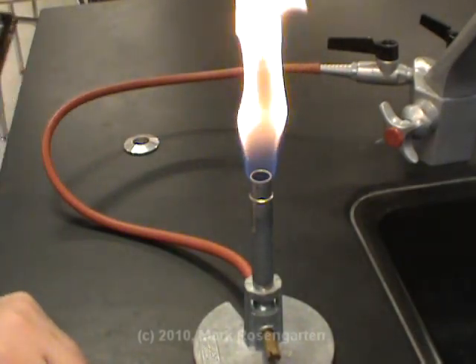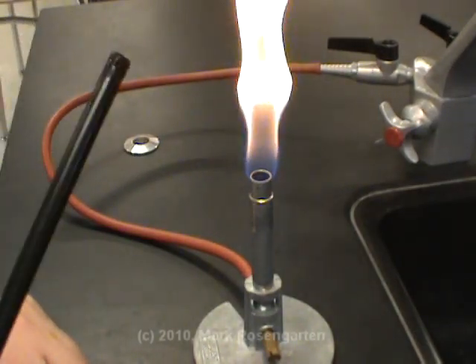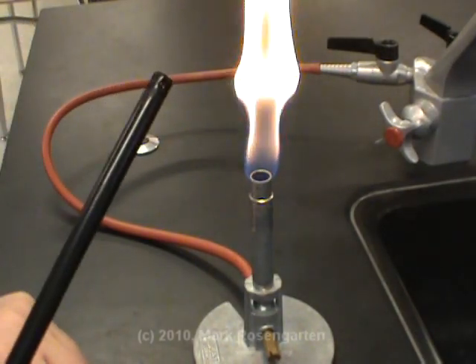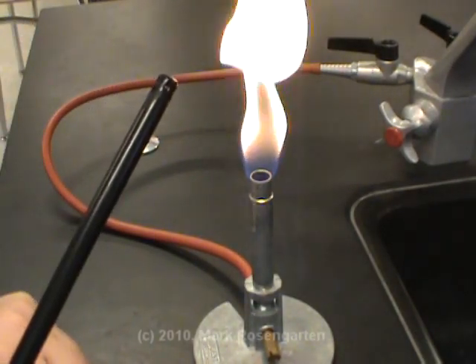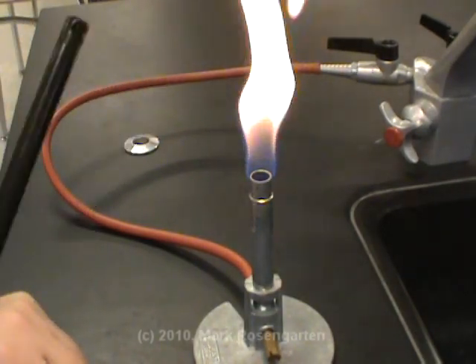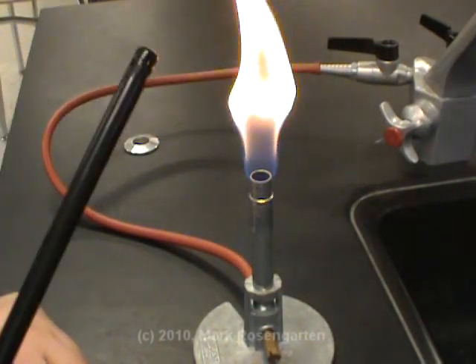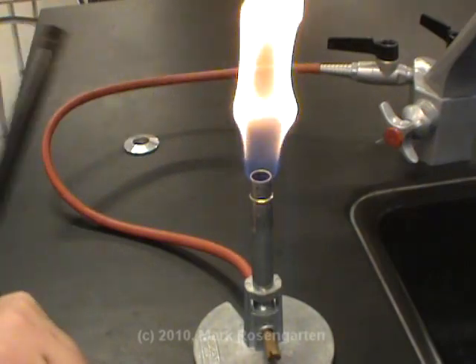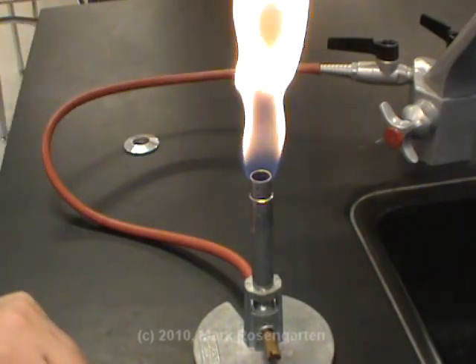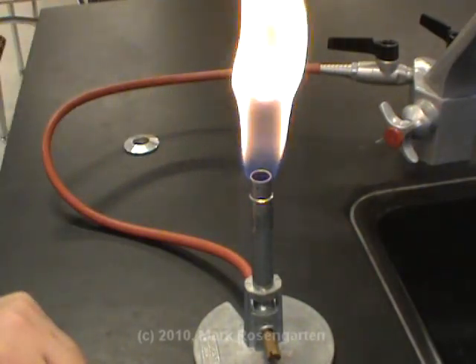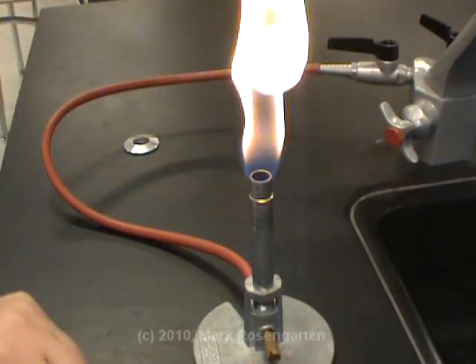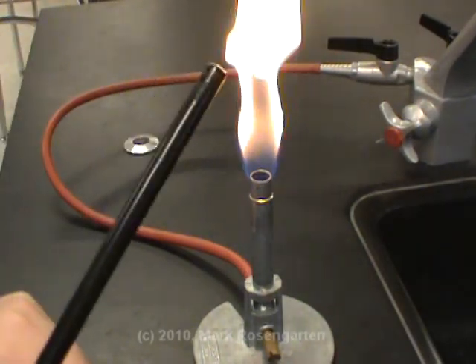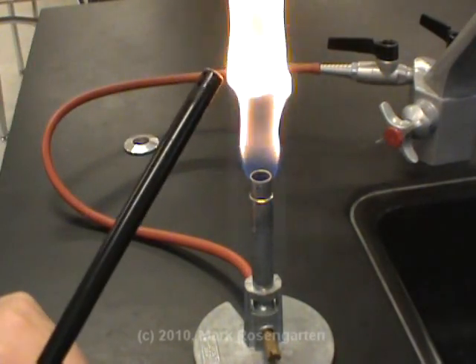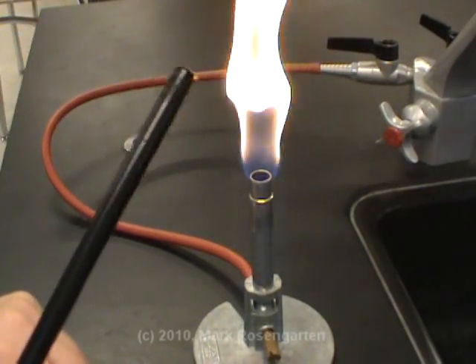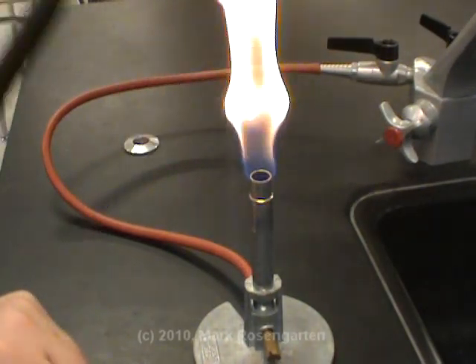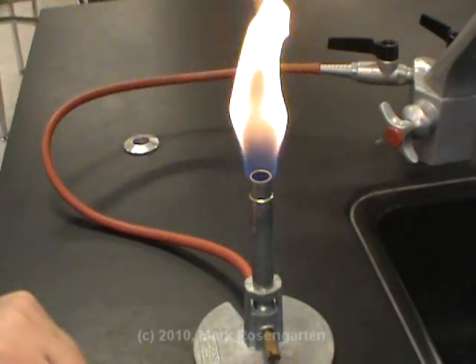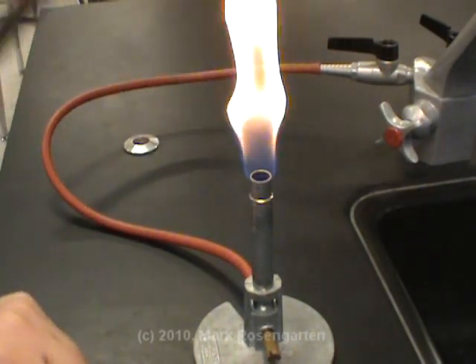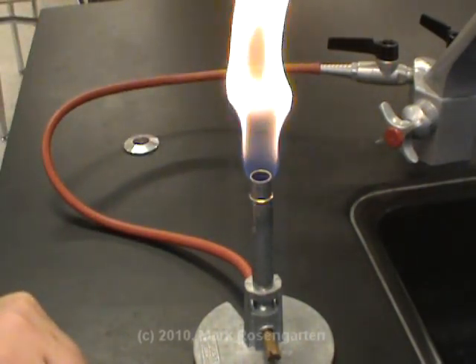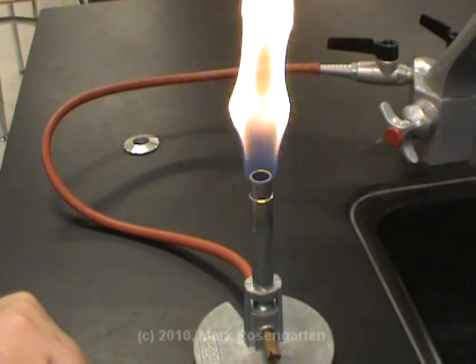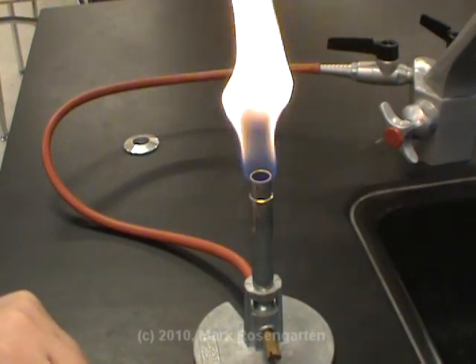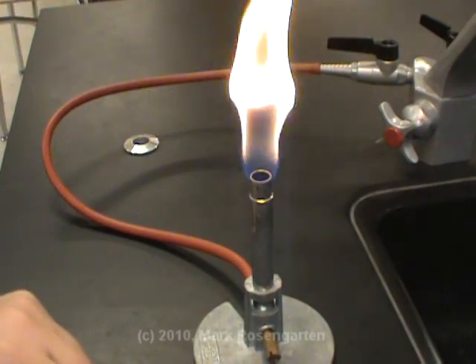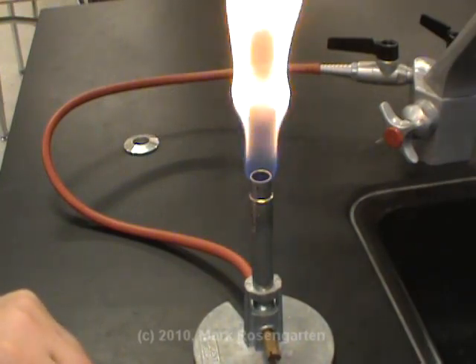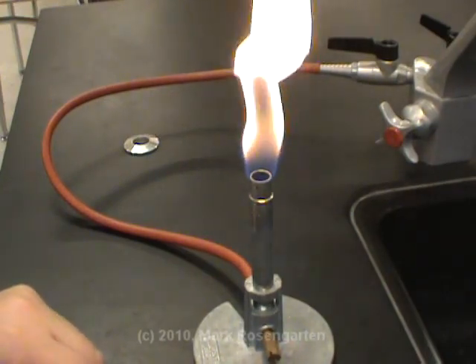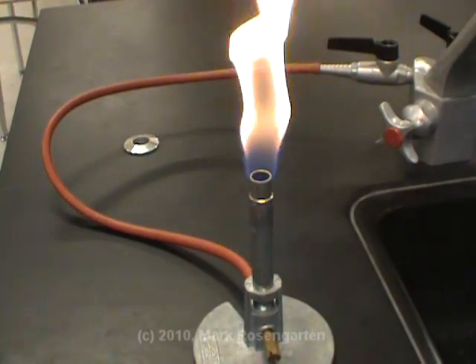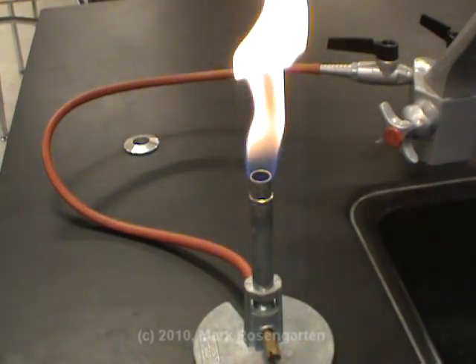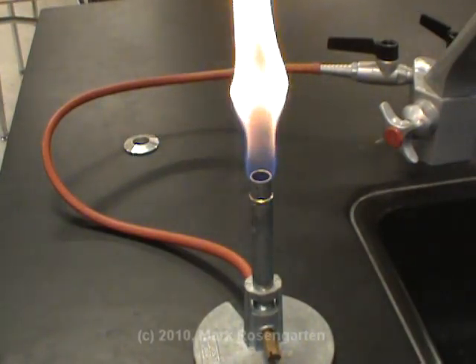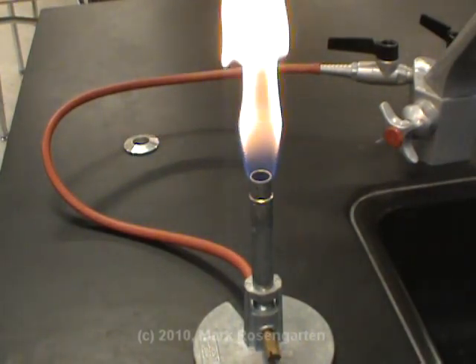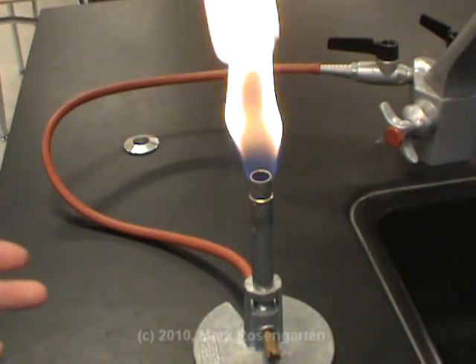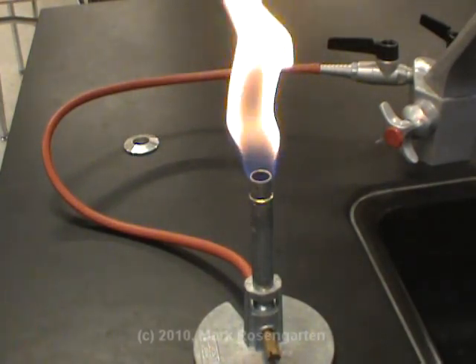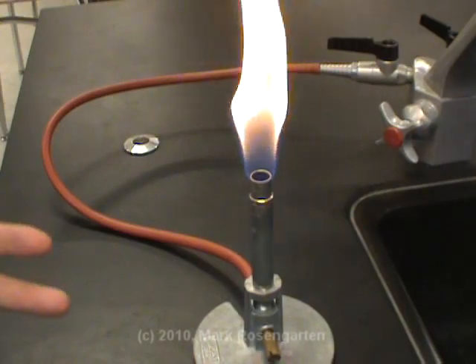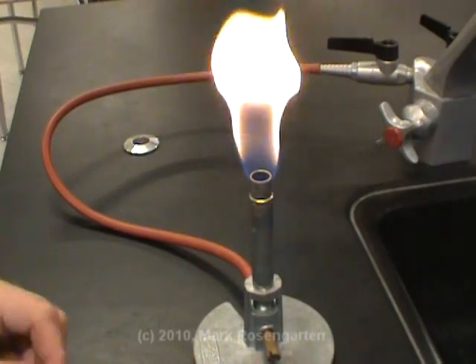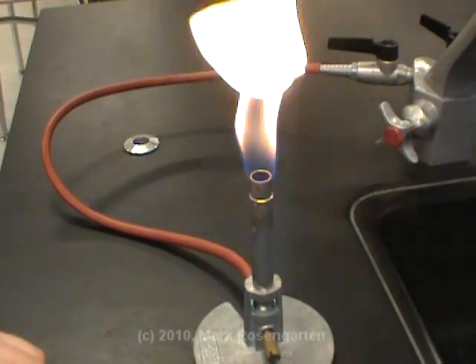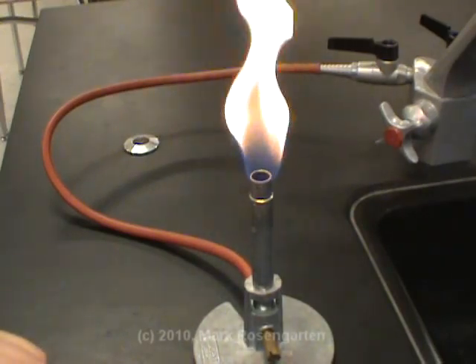And those particles of carbon in the flame get hot, and things that get hot tend to glow. So that's basically what you're seeing here — a flame is just incompletely burned gas in the solid phase whose particles are glowing because they're so hot.